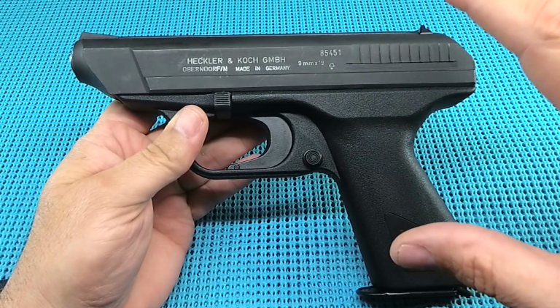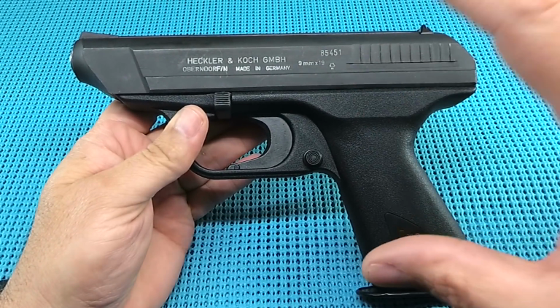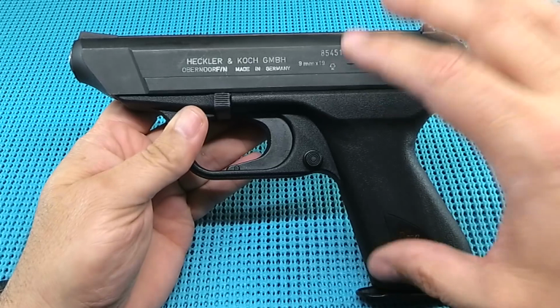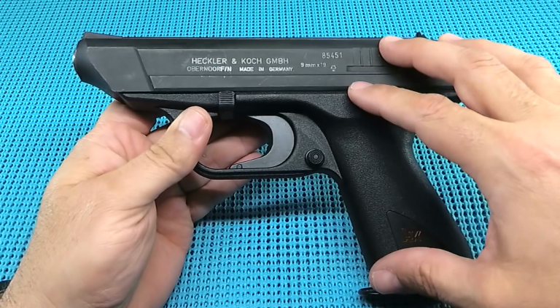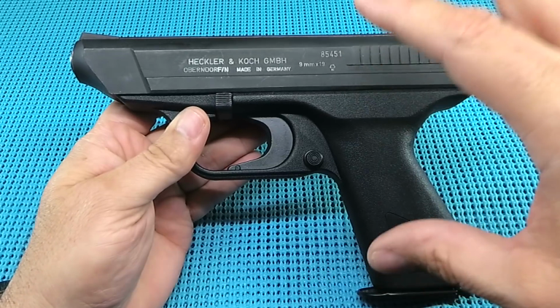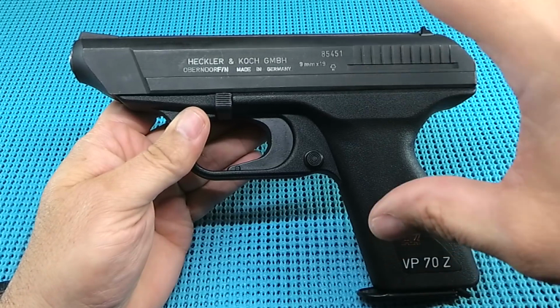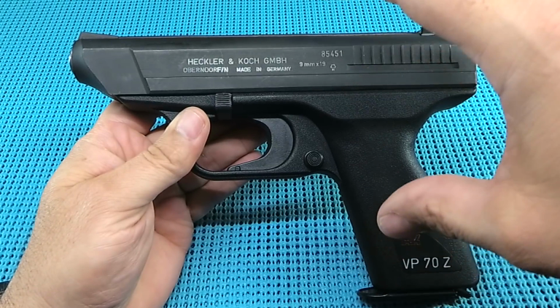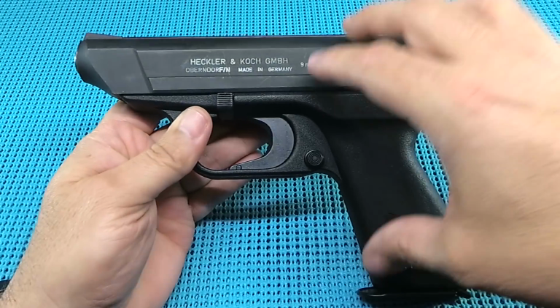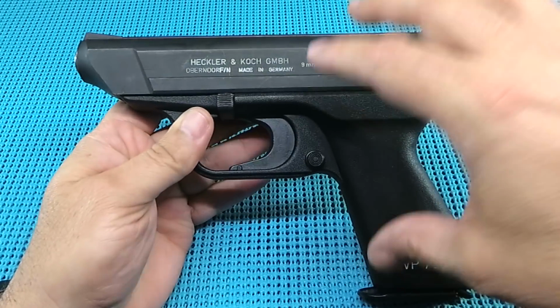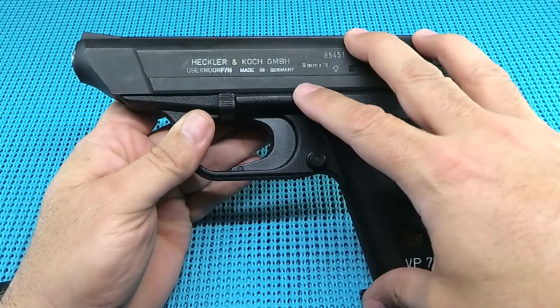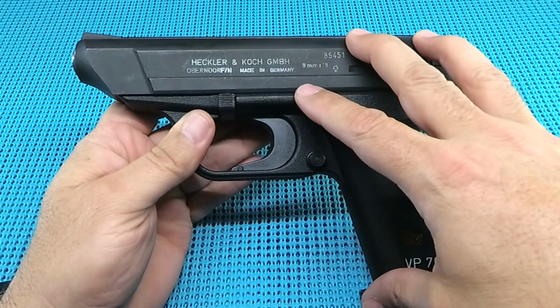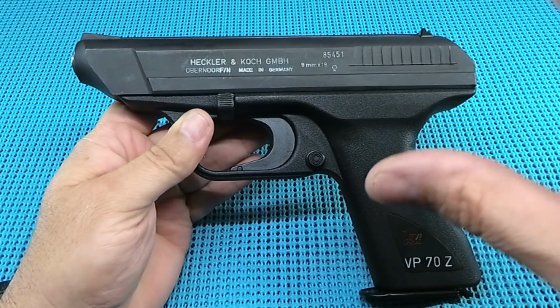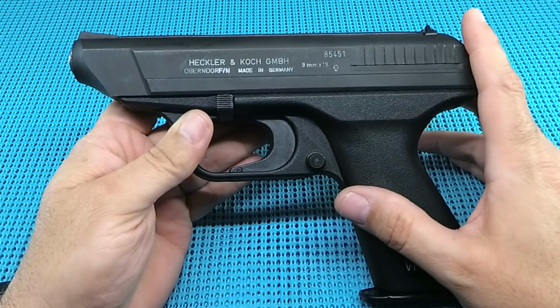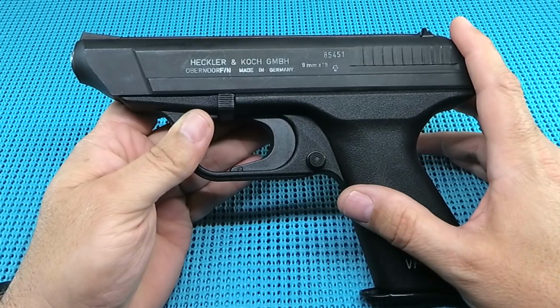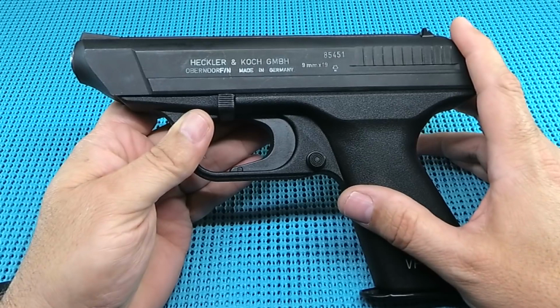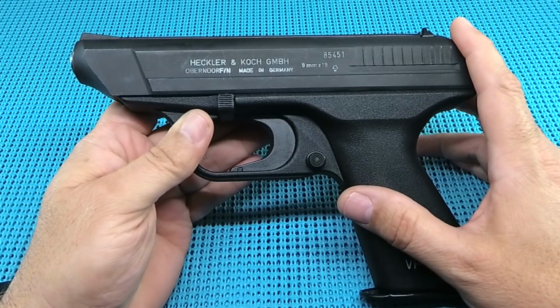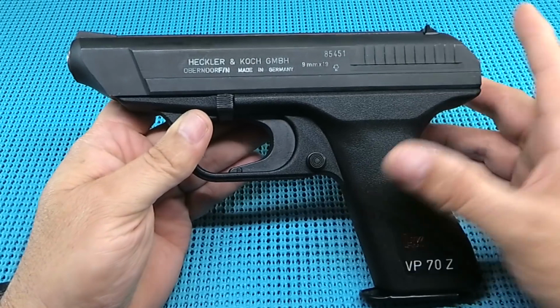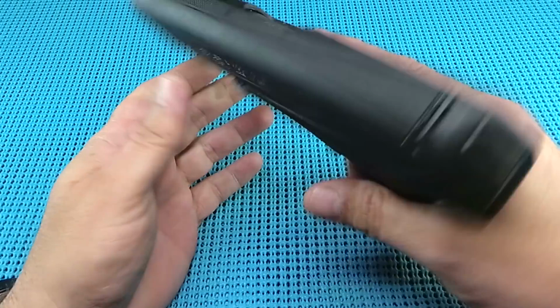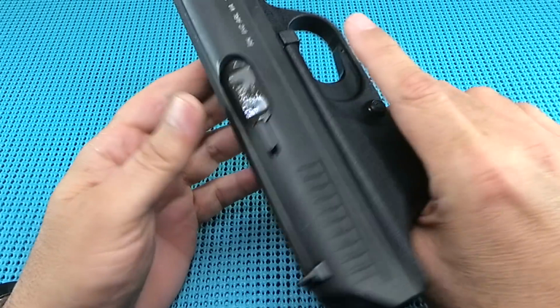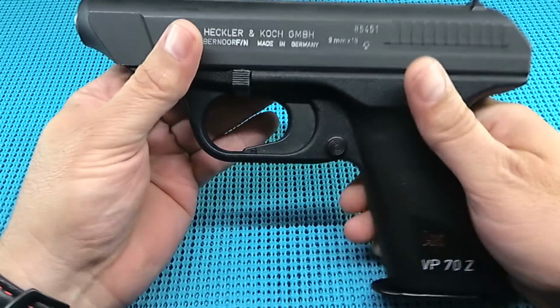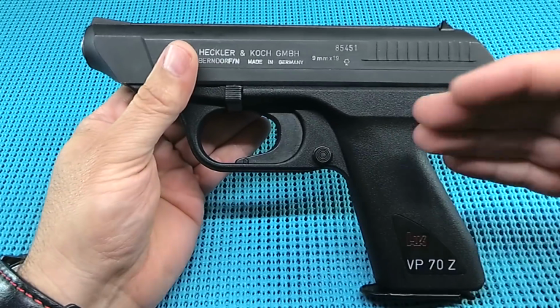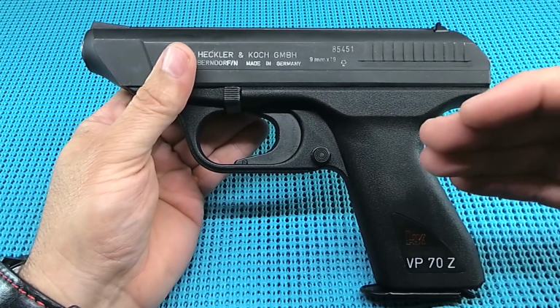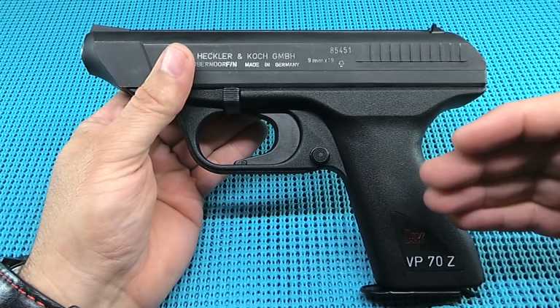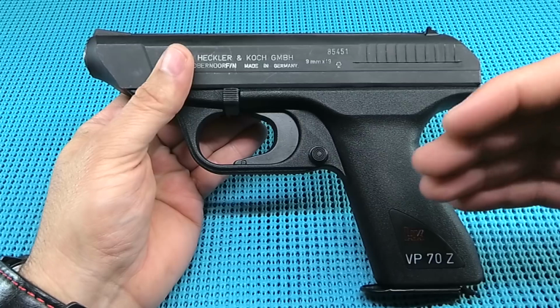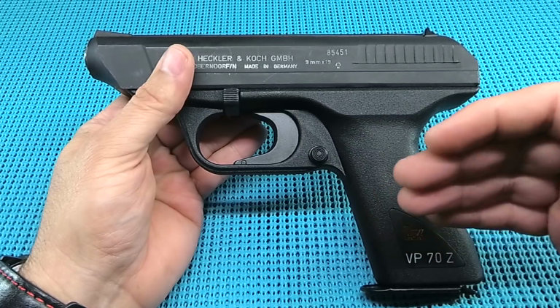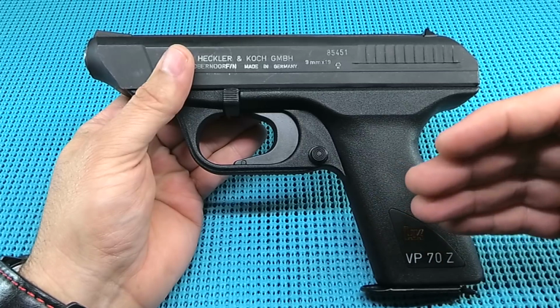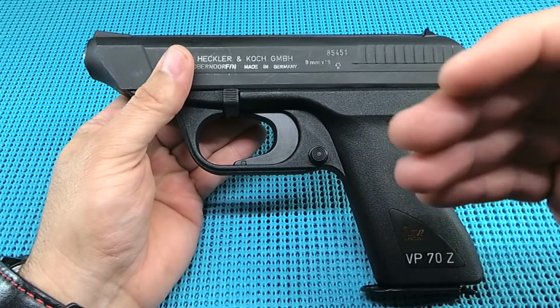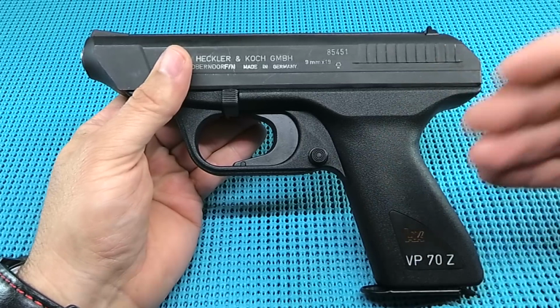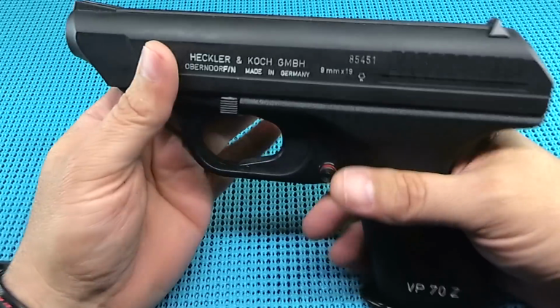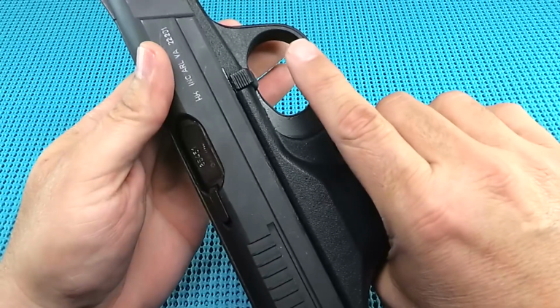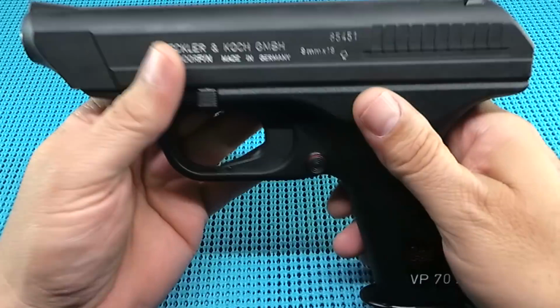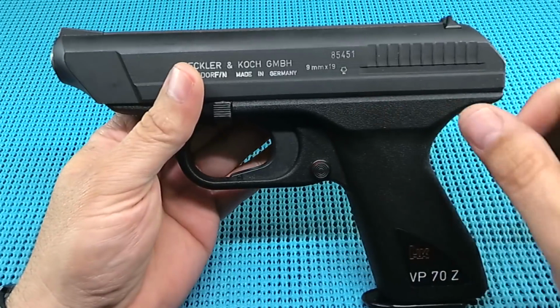It is the first polymer pistol, designed and released in 1970. That's right. For all you Glocktards out there, Gaston did not come up with the polymer pistol. H&K came up with the polymer pistol — the VP, or the people's pistol. It is really, really a cool example.